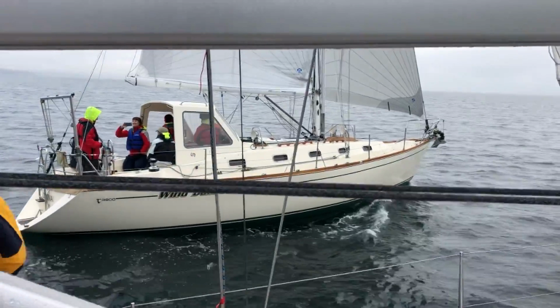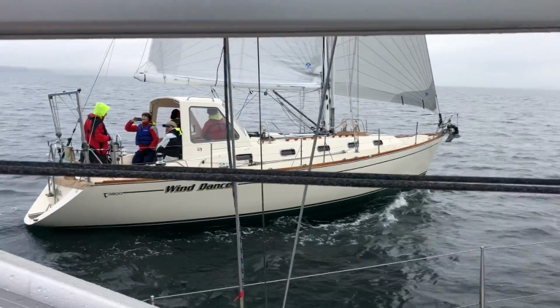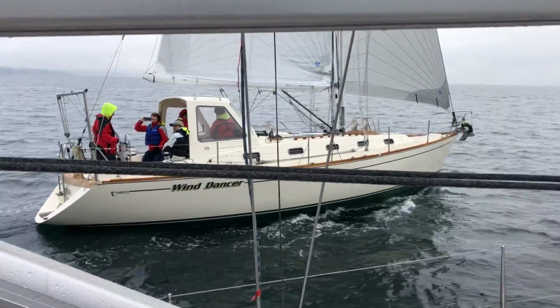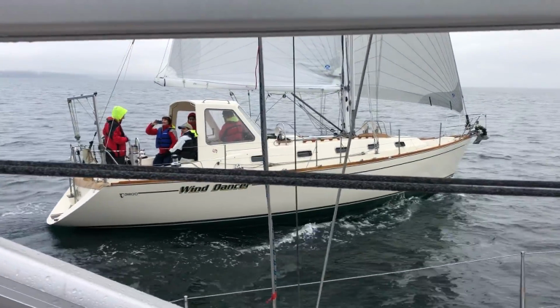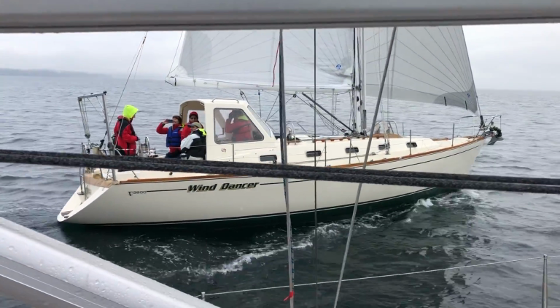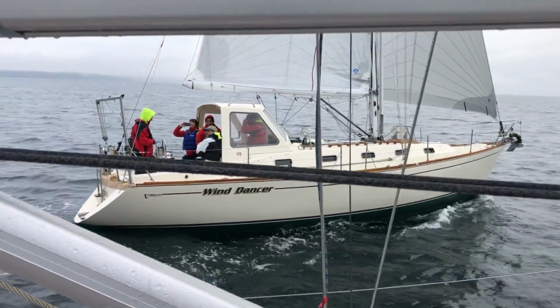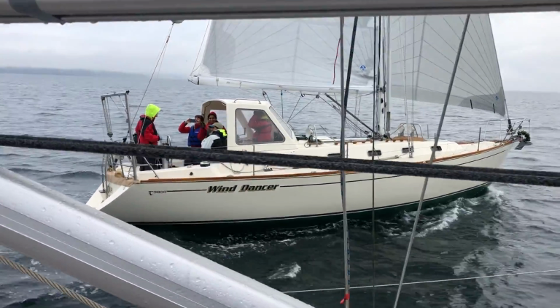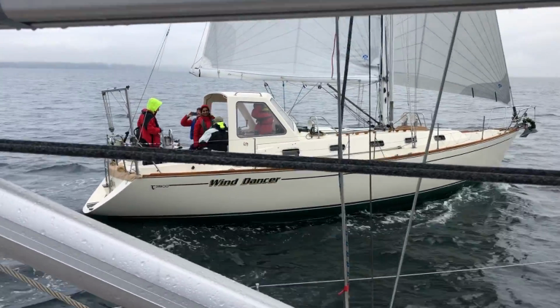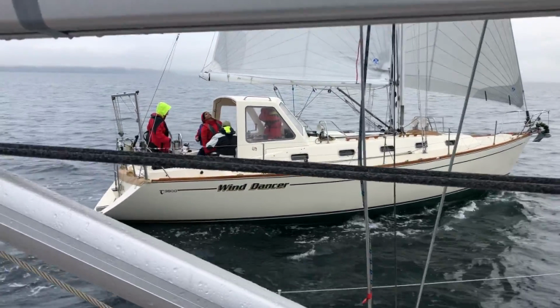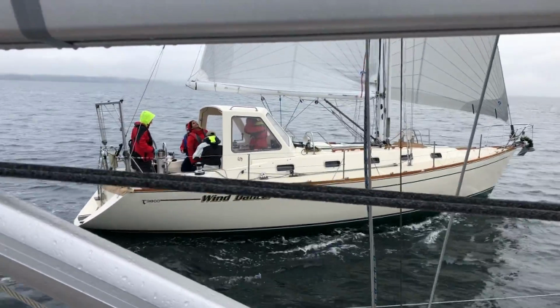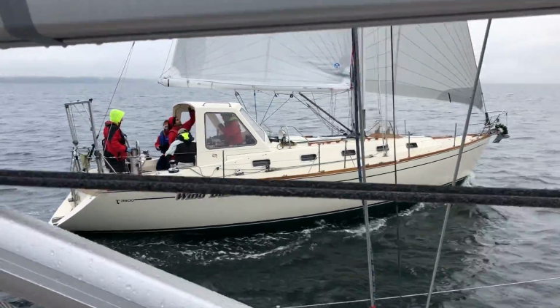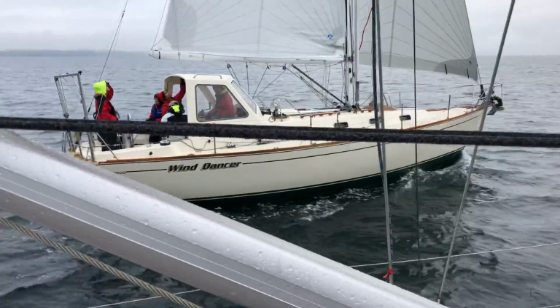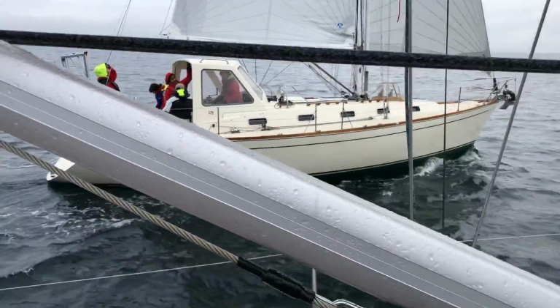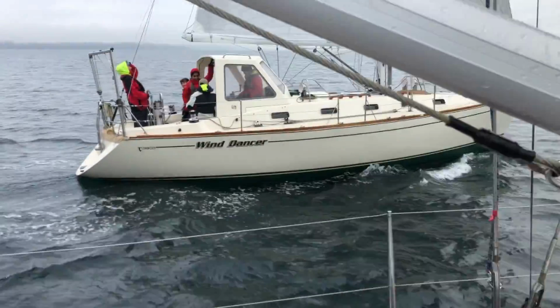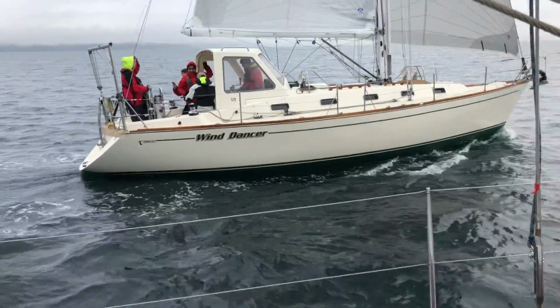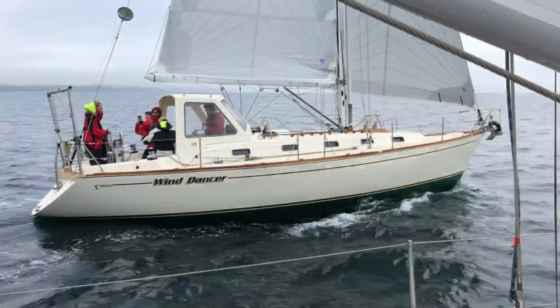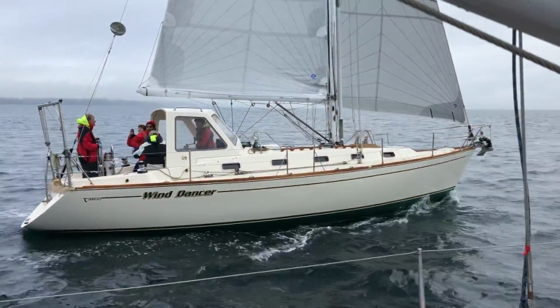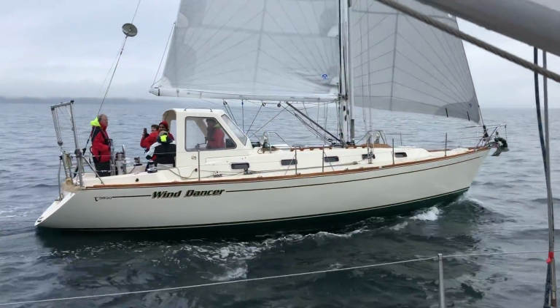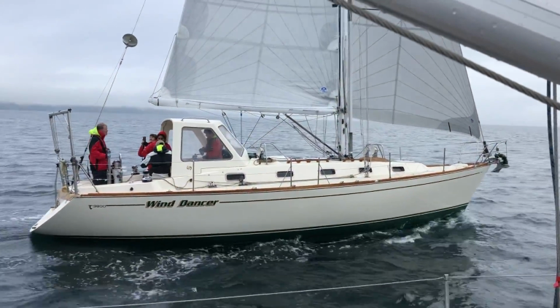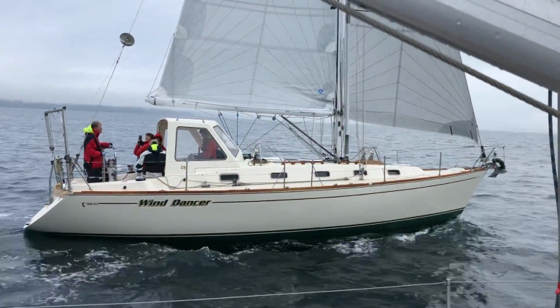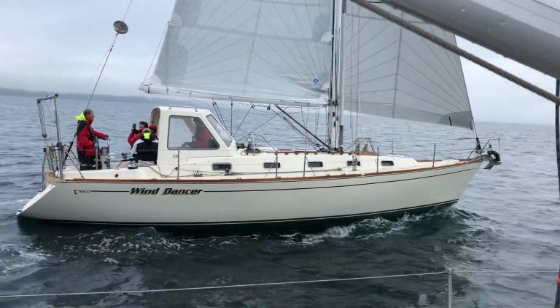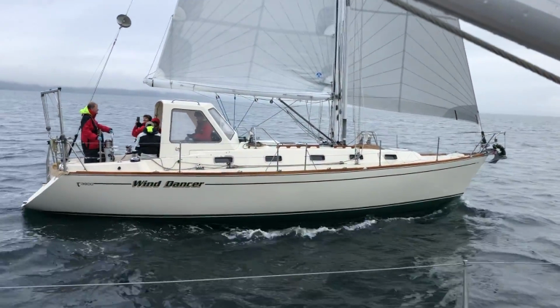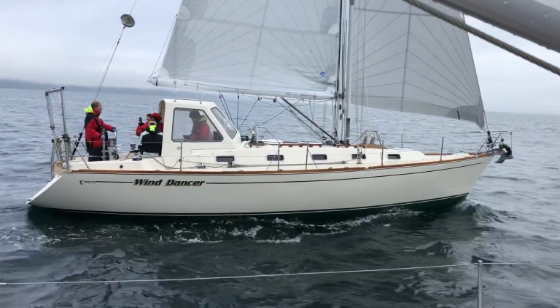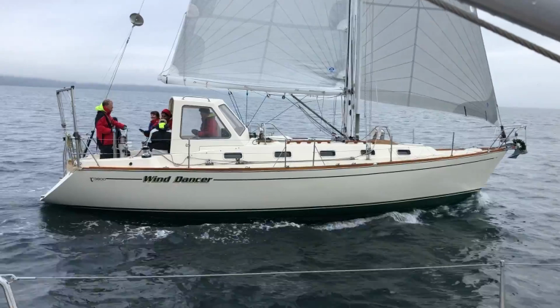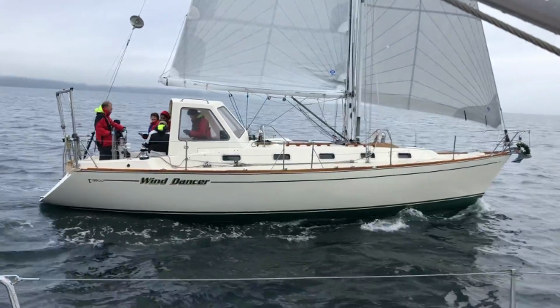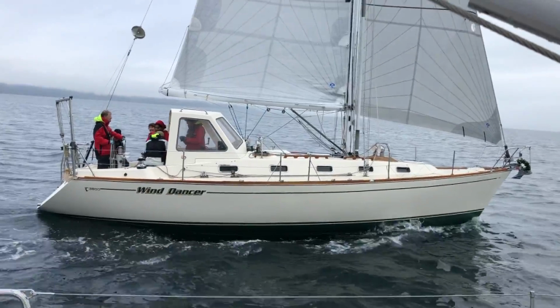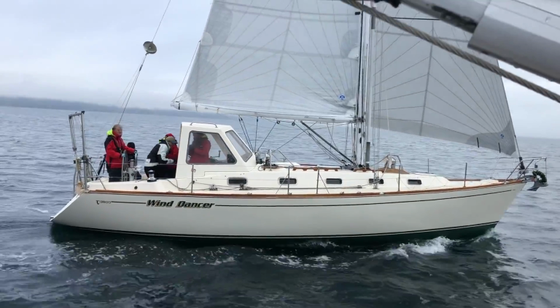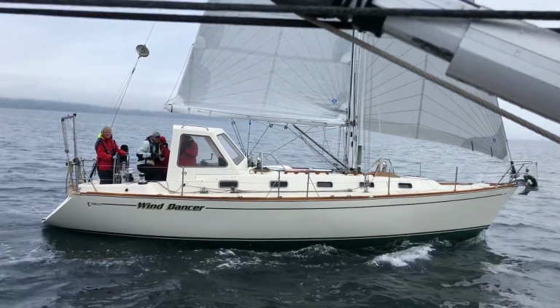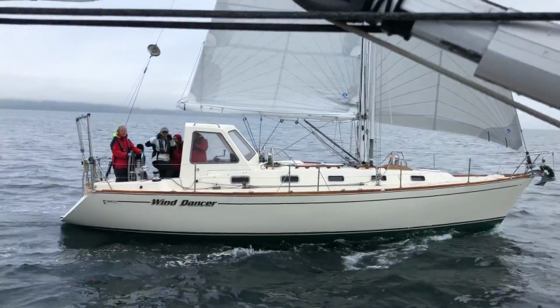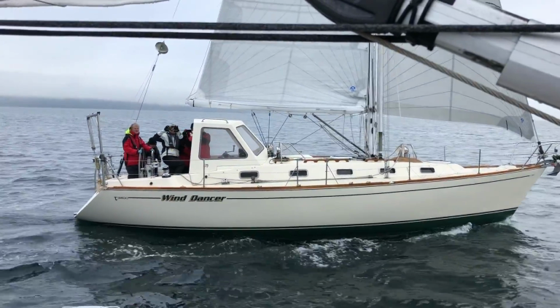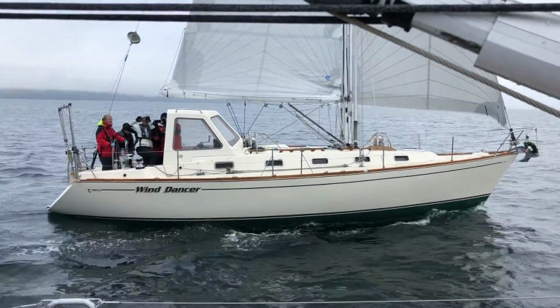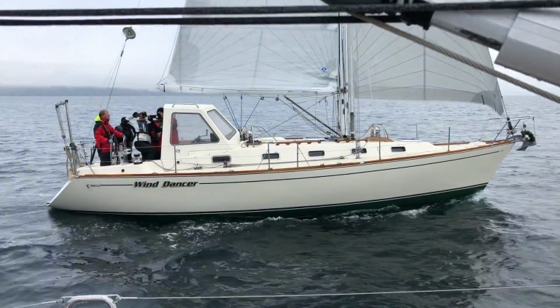Bring that dip sheet in one foot. Good. What else can we do to go faster, guys? The twist in the mane looks really nice. It's a tall jib, crisp.